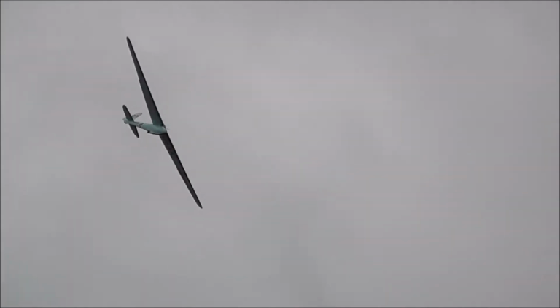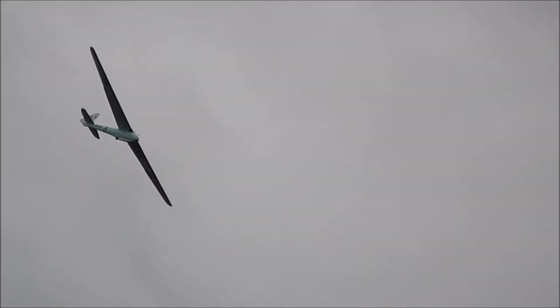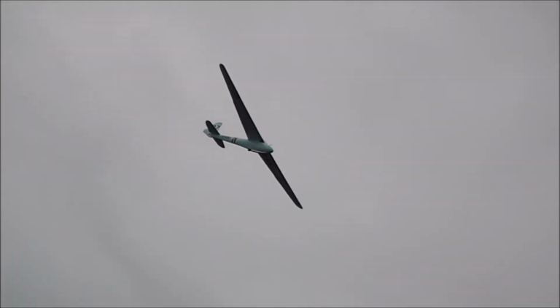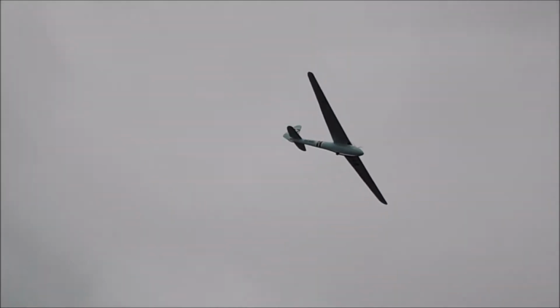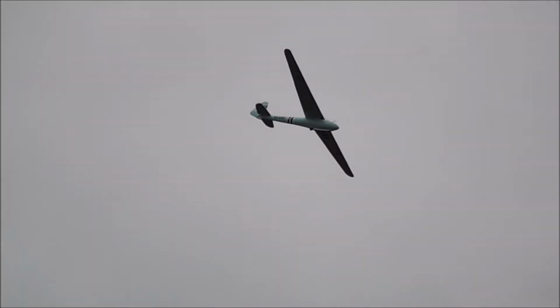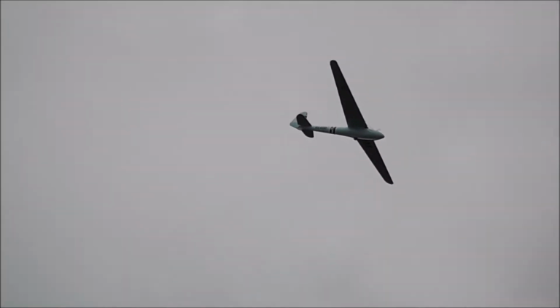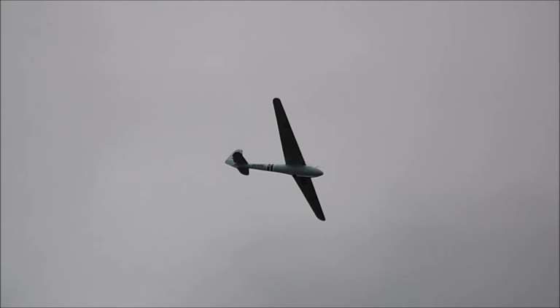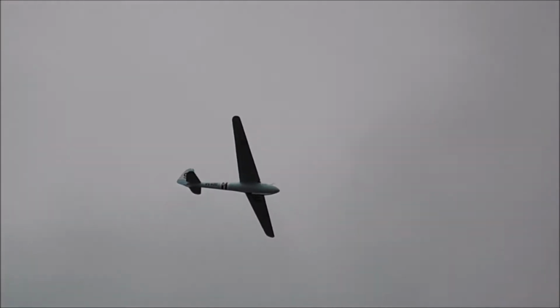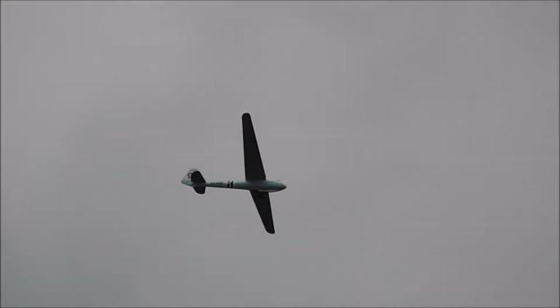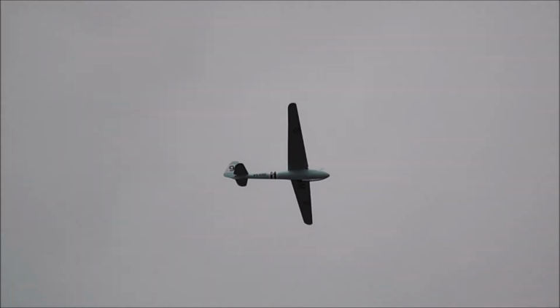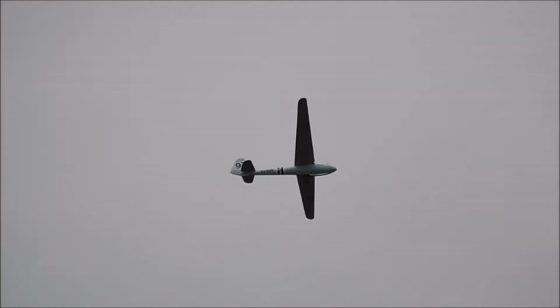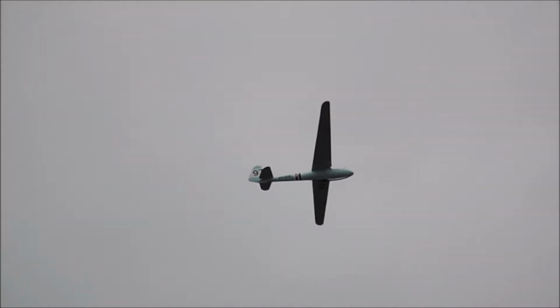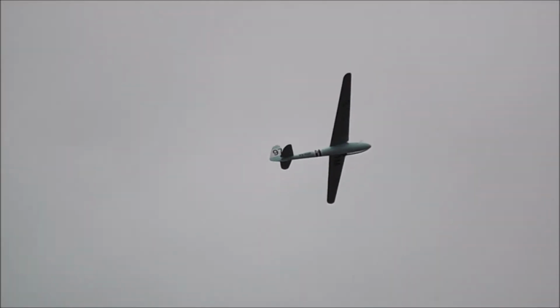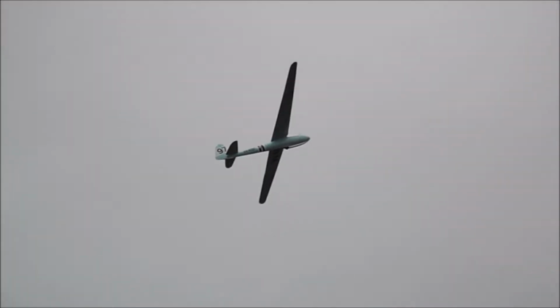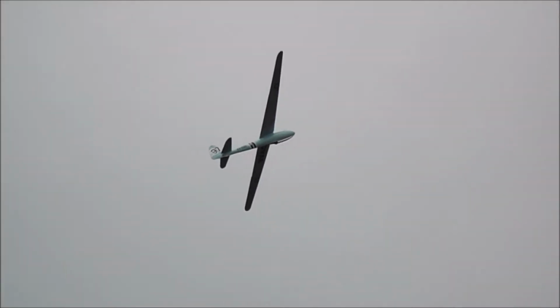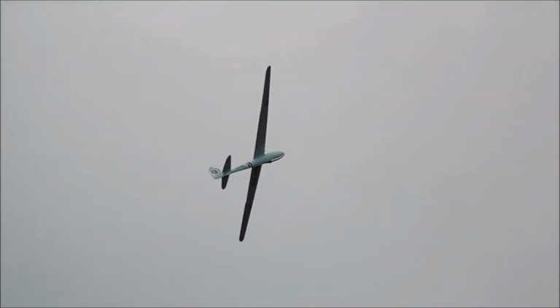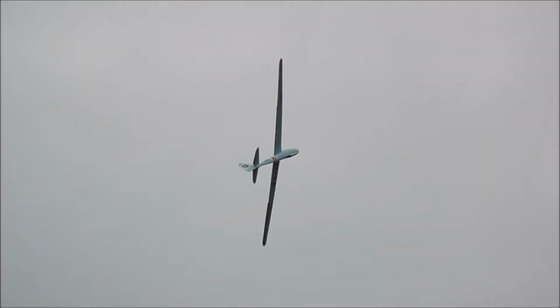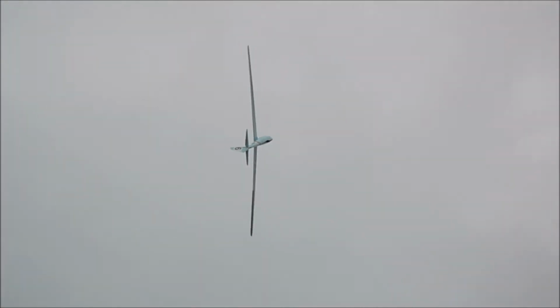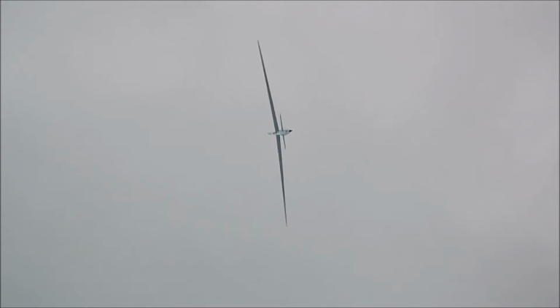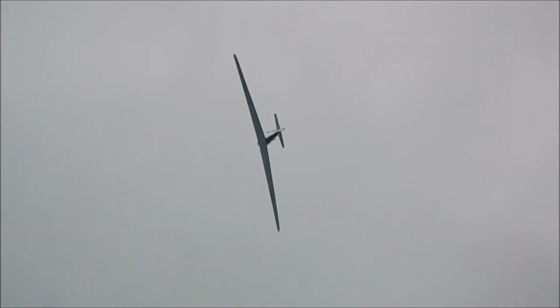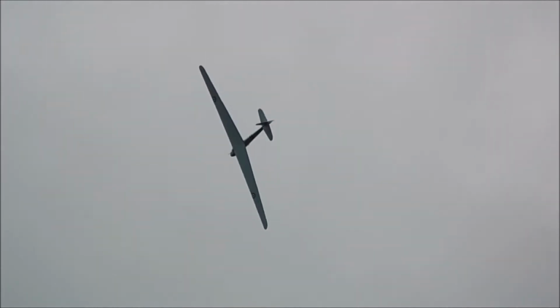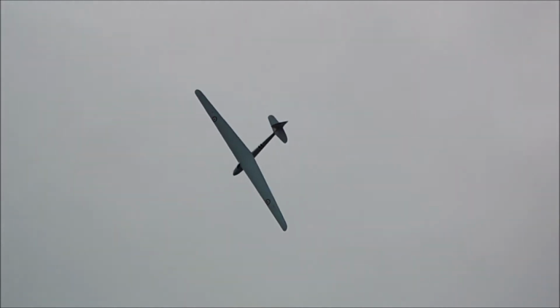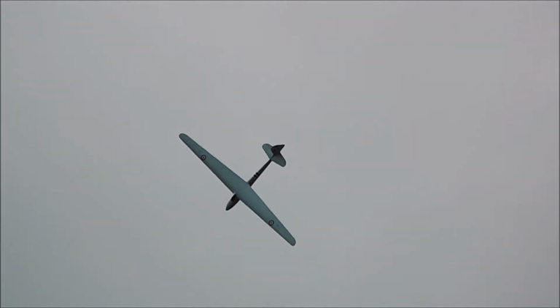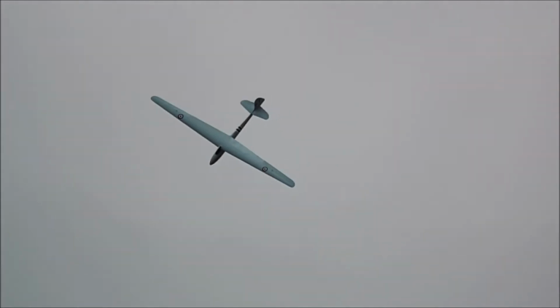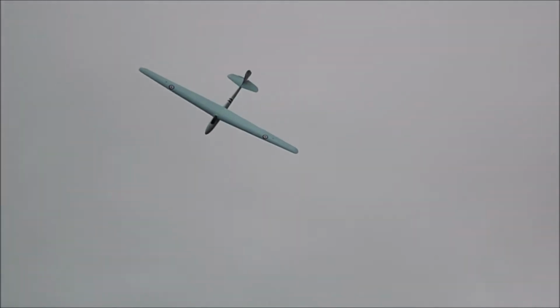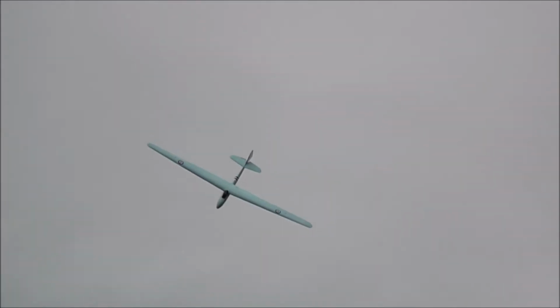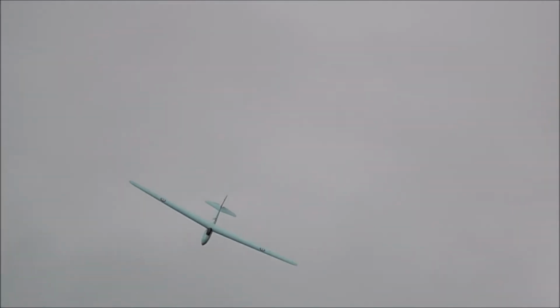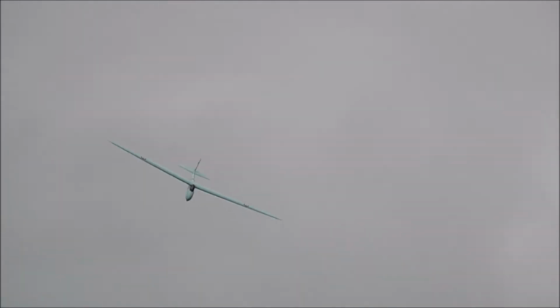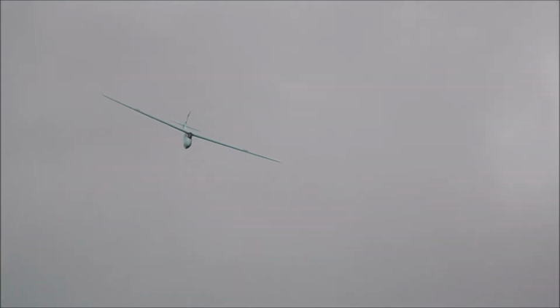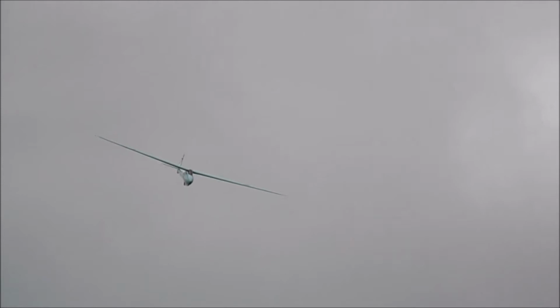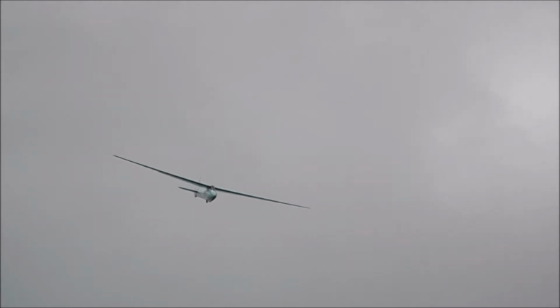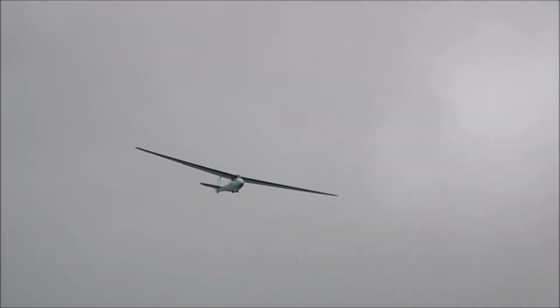All of them very light with responsive controls, and said to be a delight to fly. It's quite remarkable that 80-plus years on, this particular machine is still gracing the heavens above our airfield.